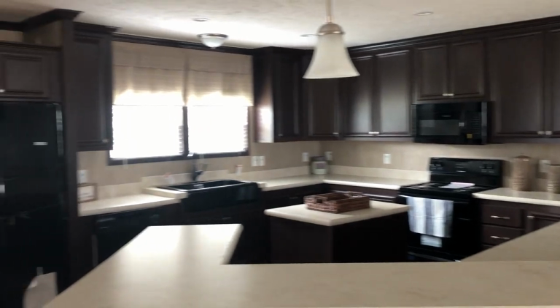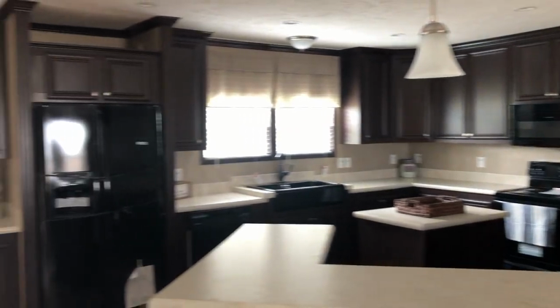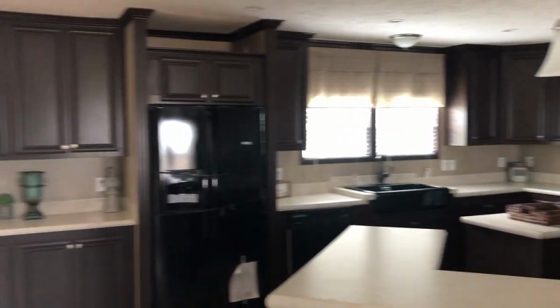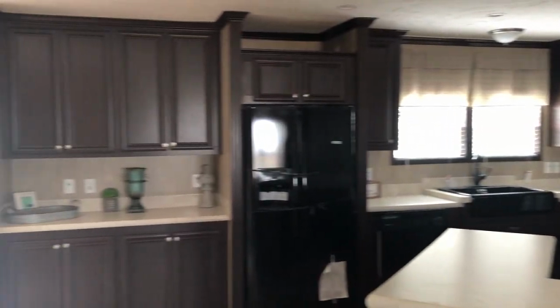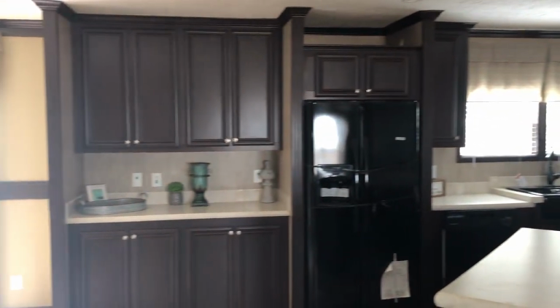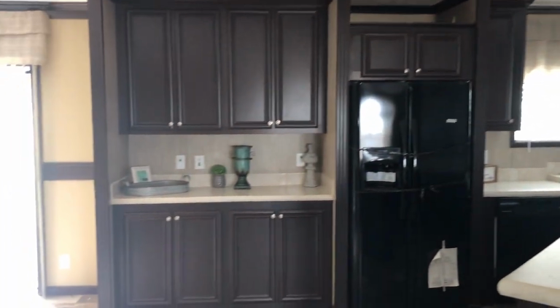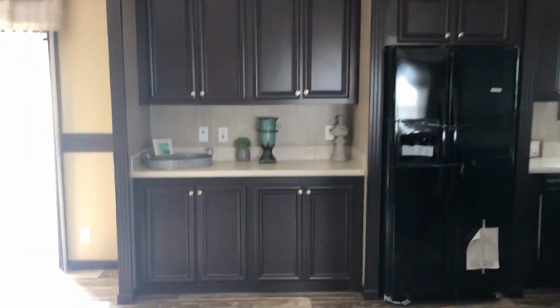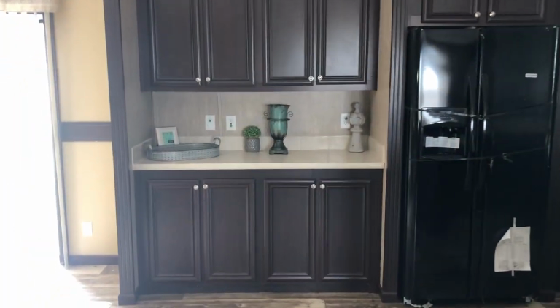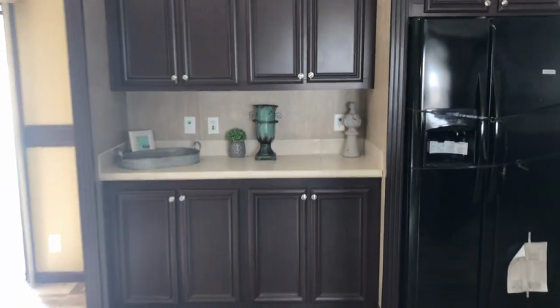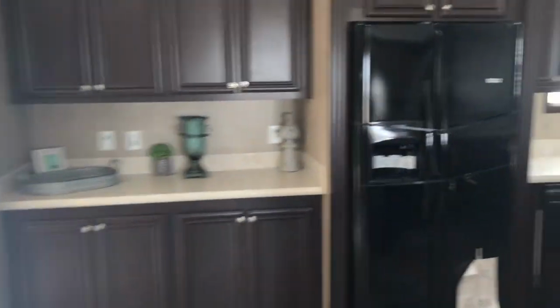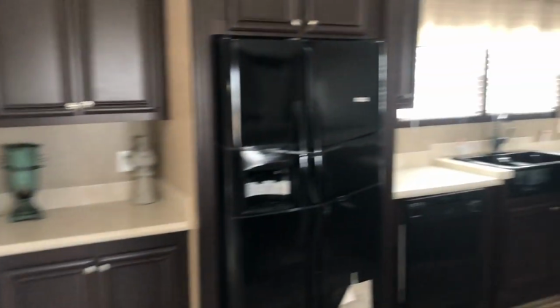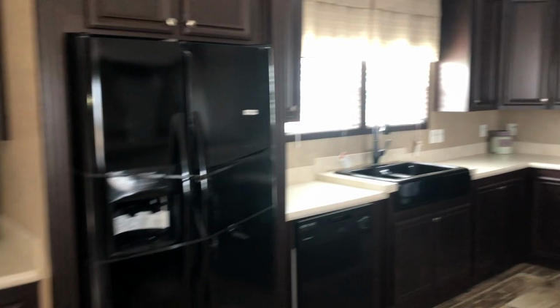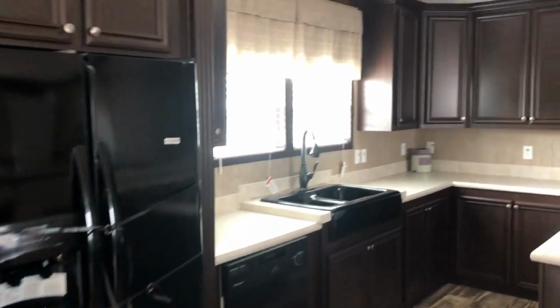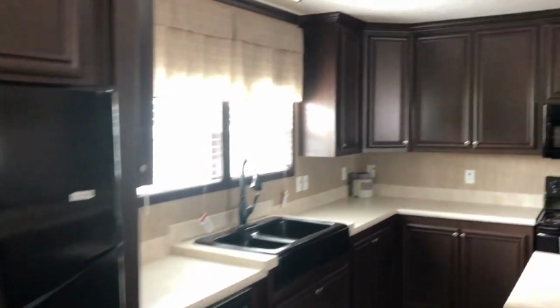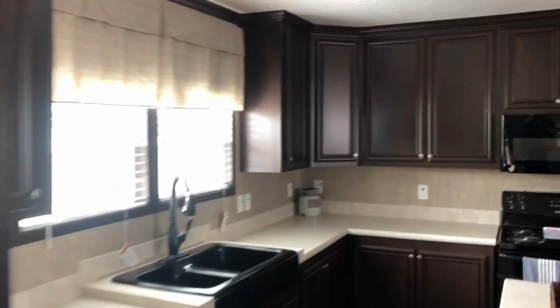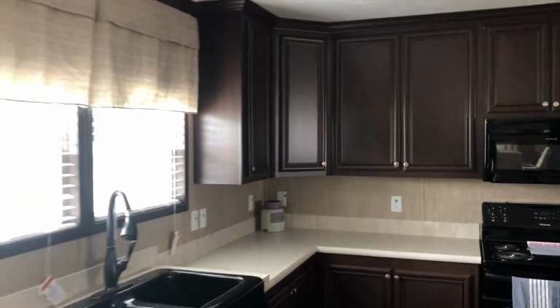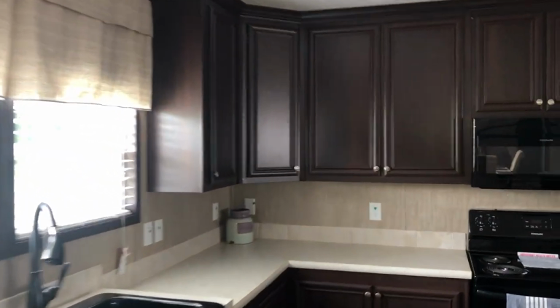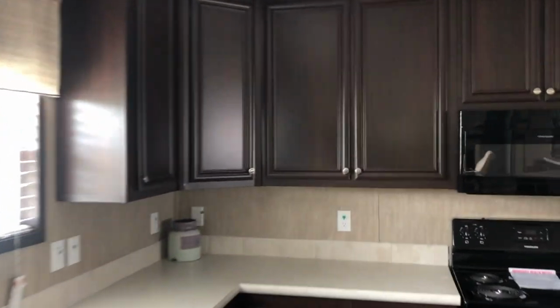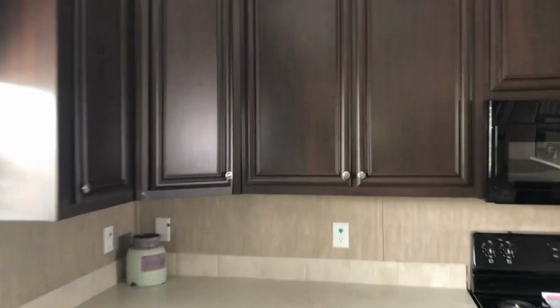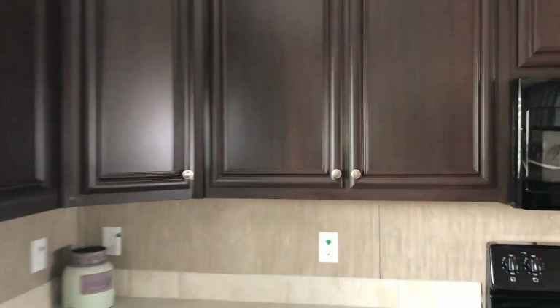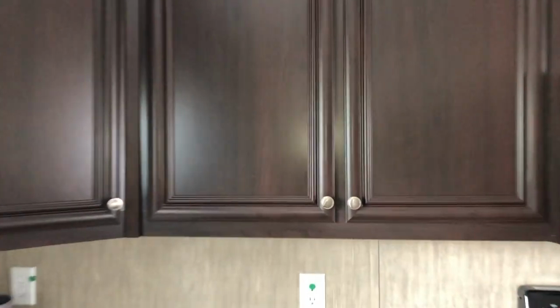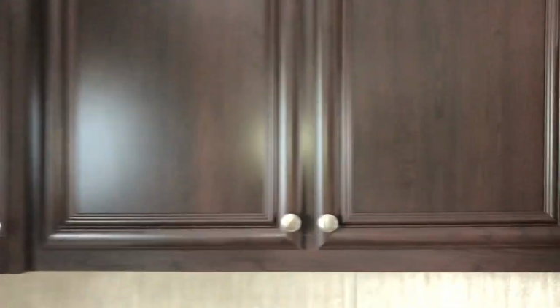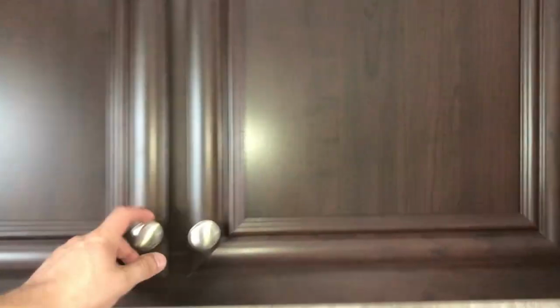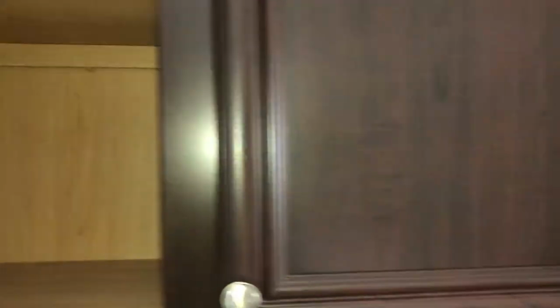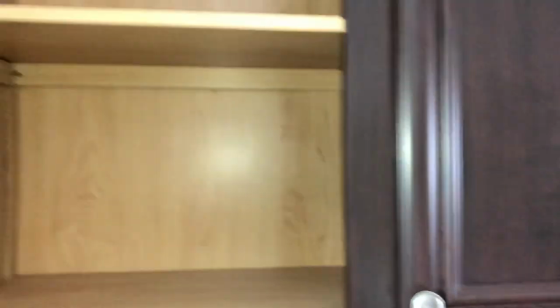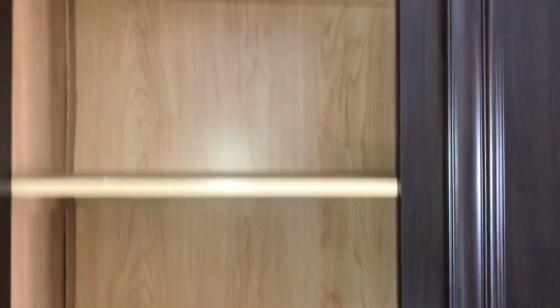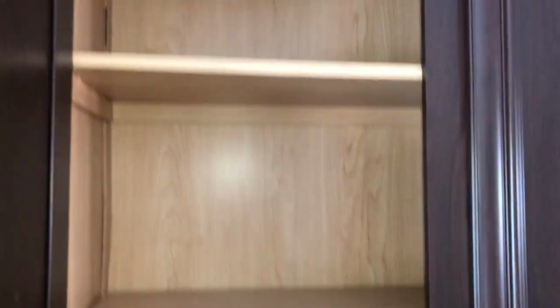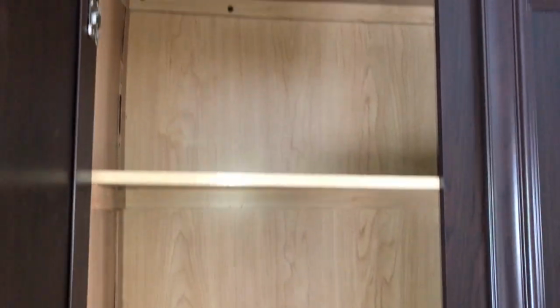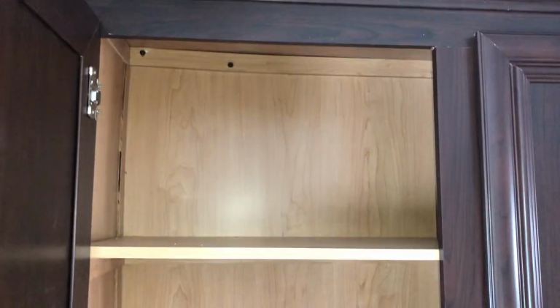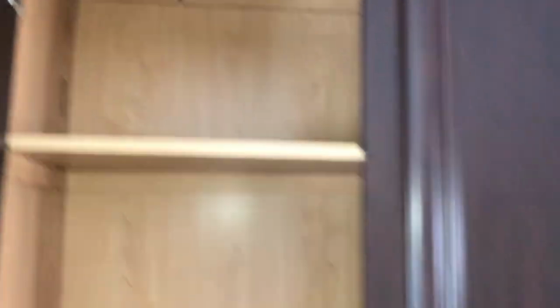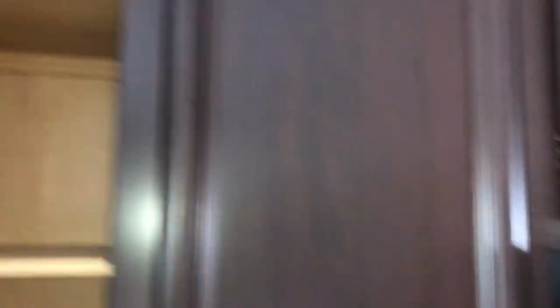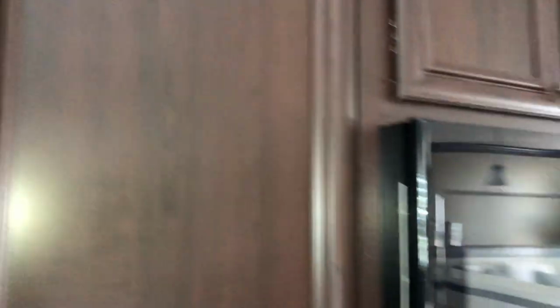This one's got cabinets all the way up the hallway to the ceiling. That's one of my favorite things you can see in a home — cabinets to the ceiling. It just gives you storage all the way at the top. There's no place for dust to settle.